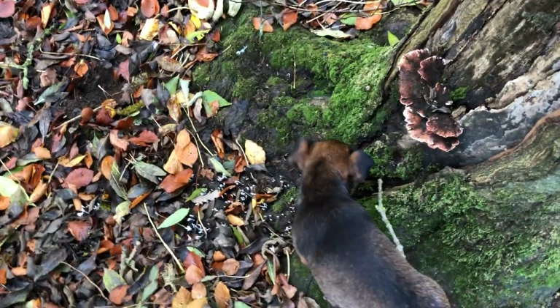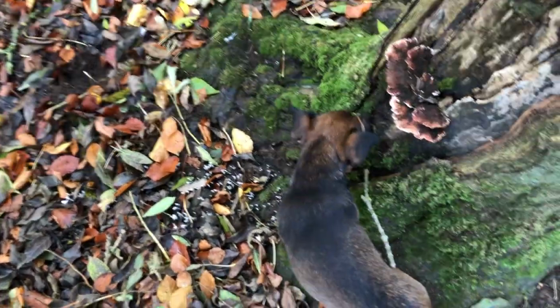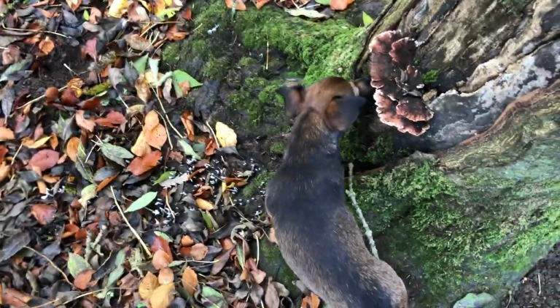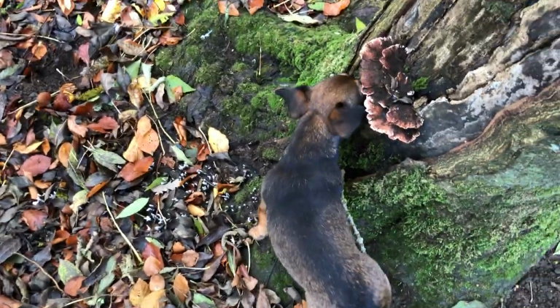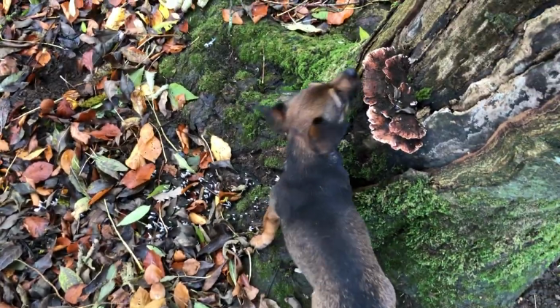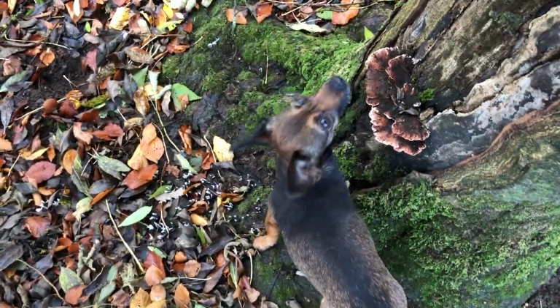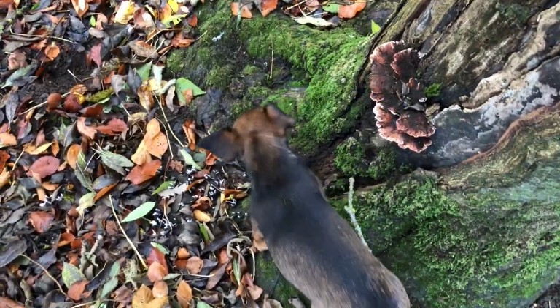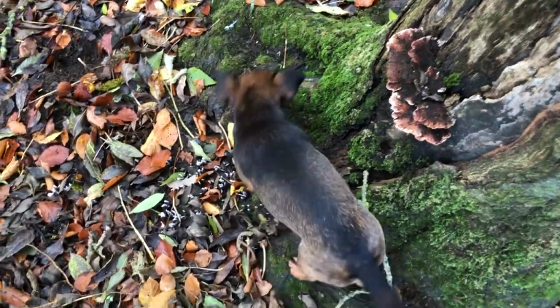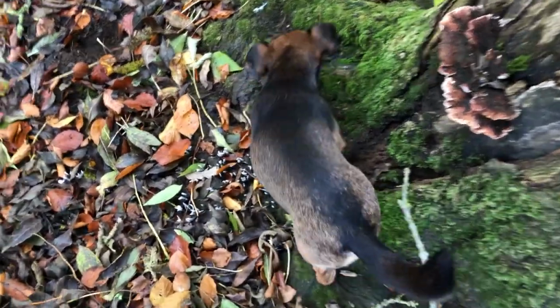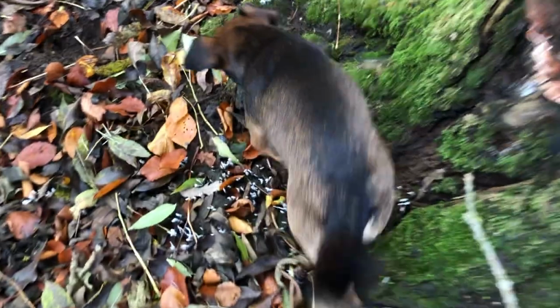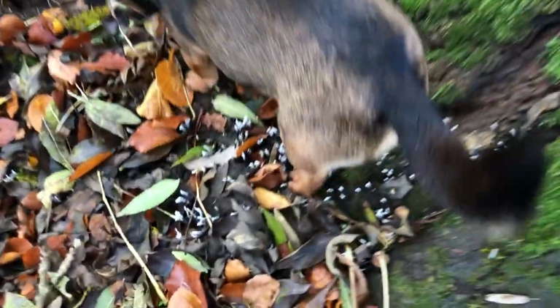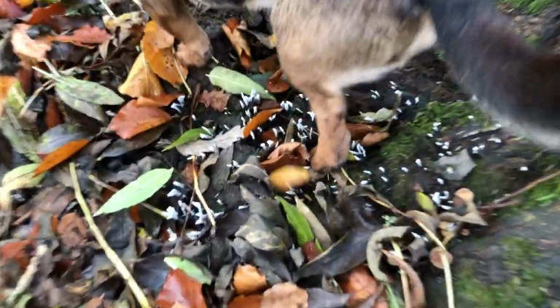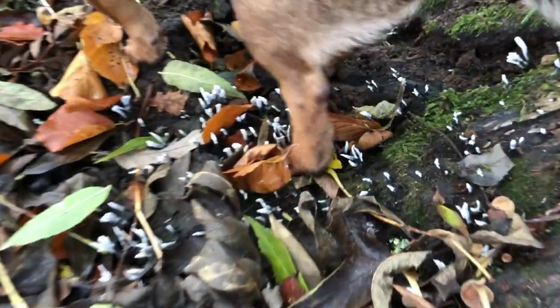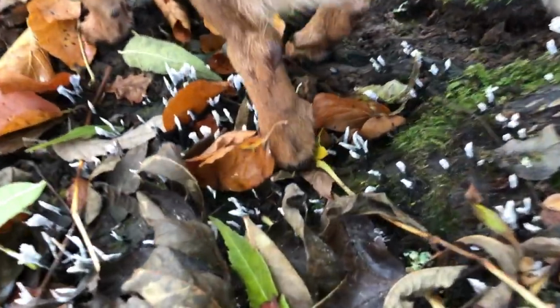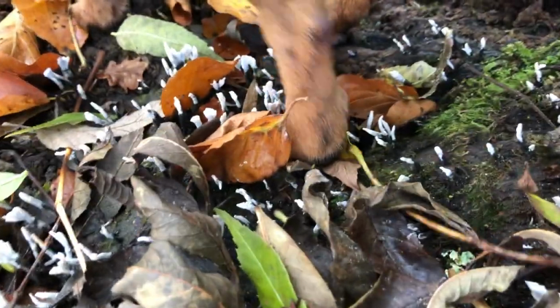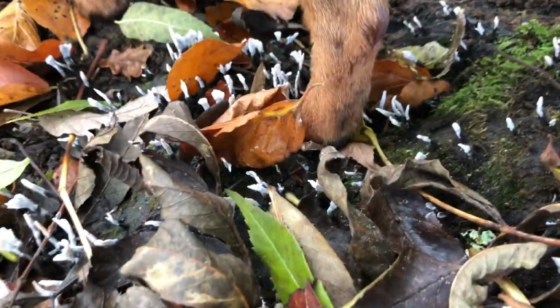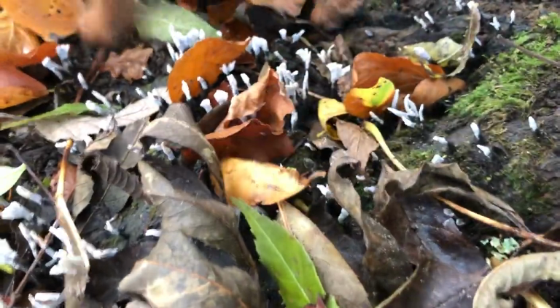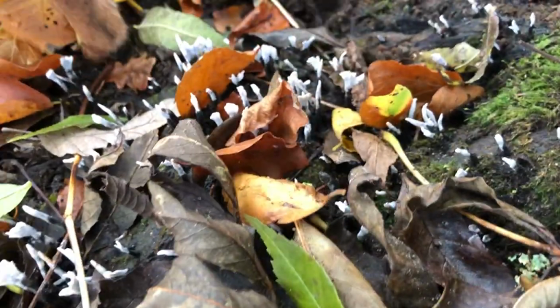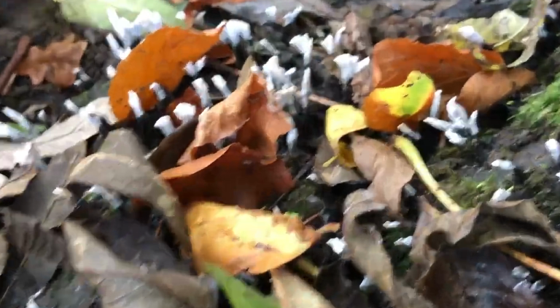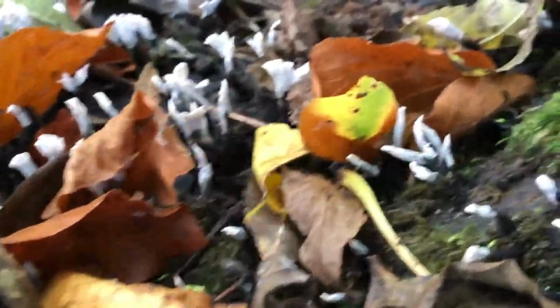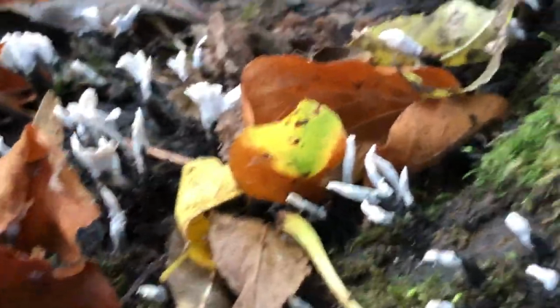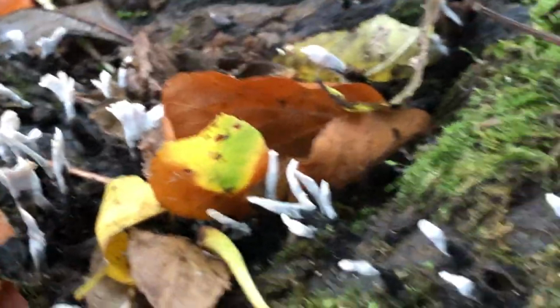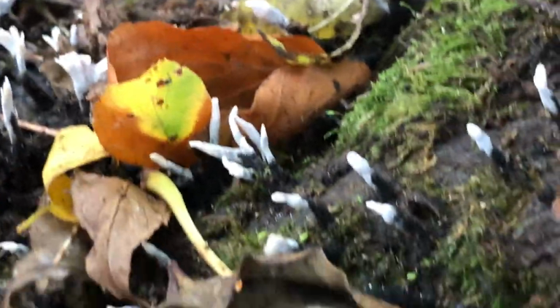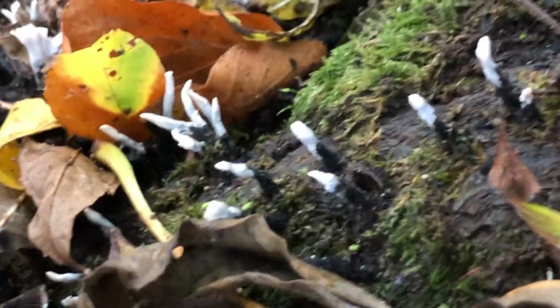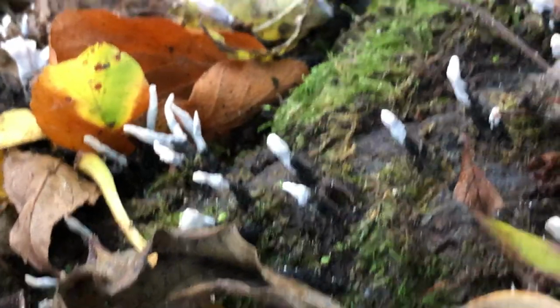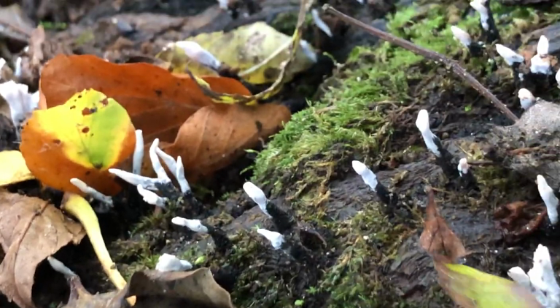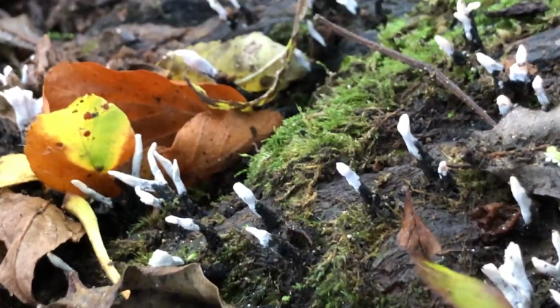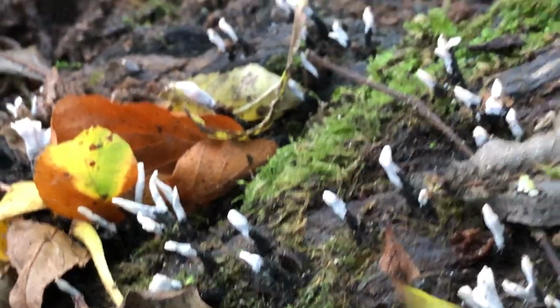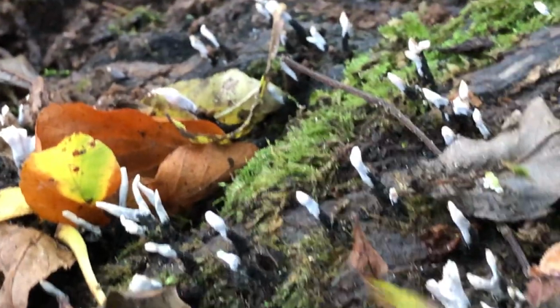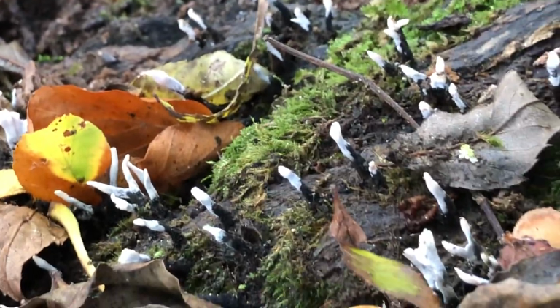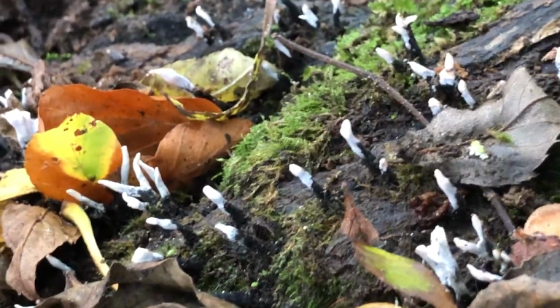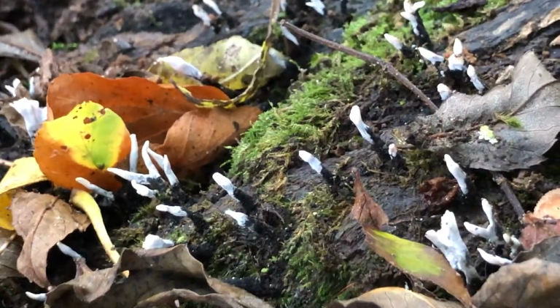You can see how tiny dead man's fingers are — they're tiny, tiny, tiny — but they're beautiful. An absolutely gorgeous mushroom.